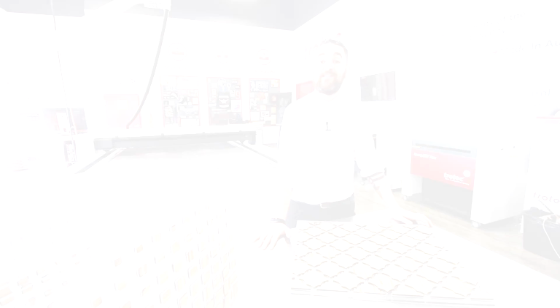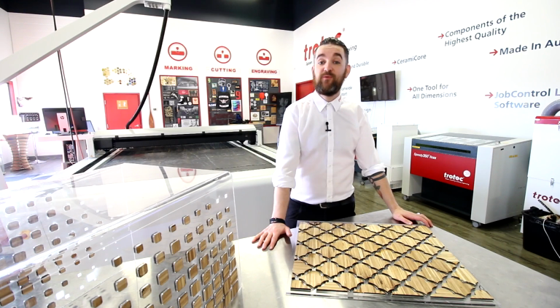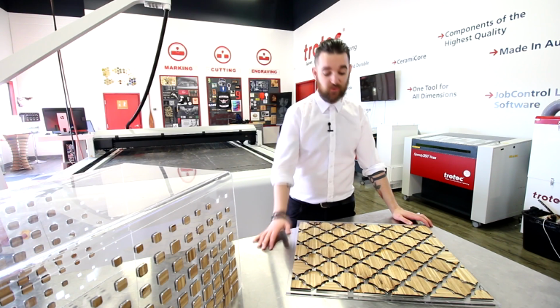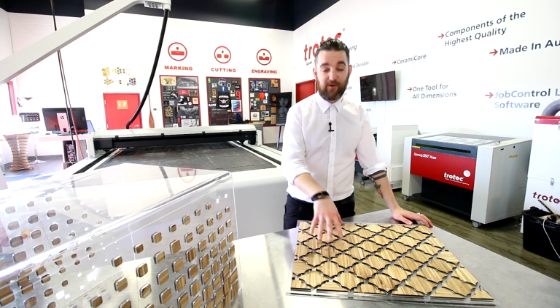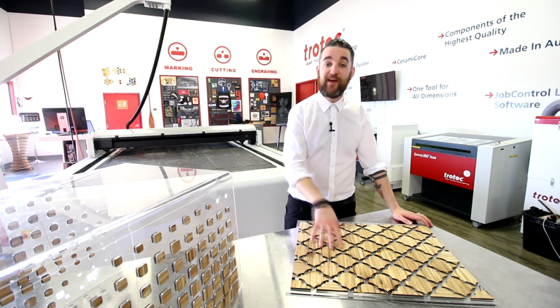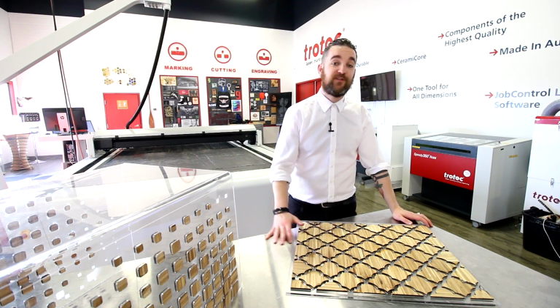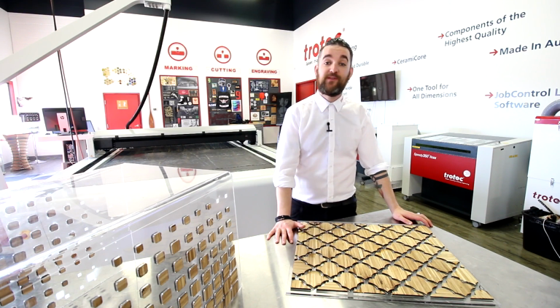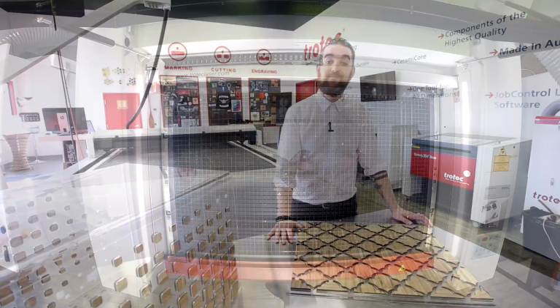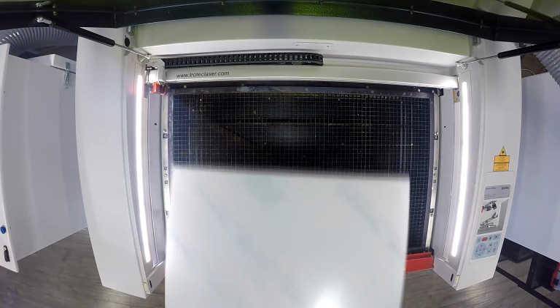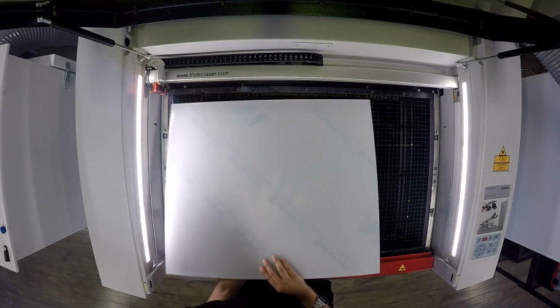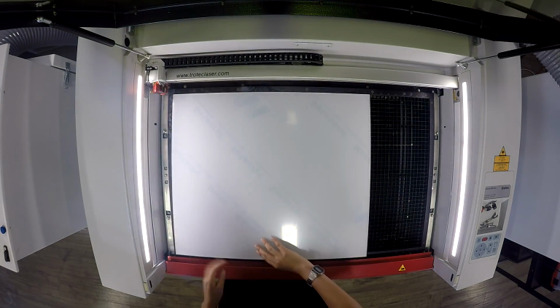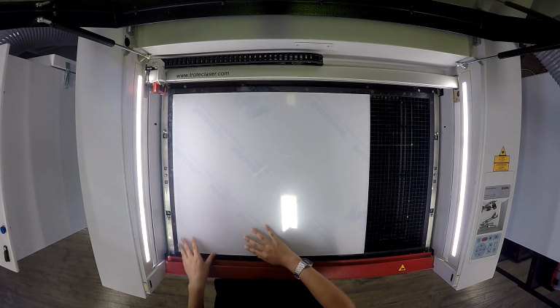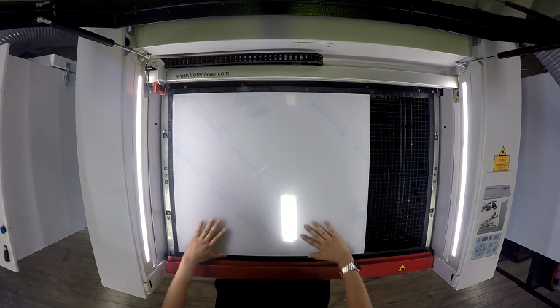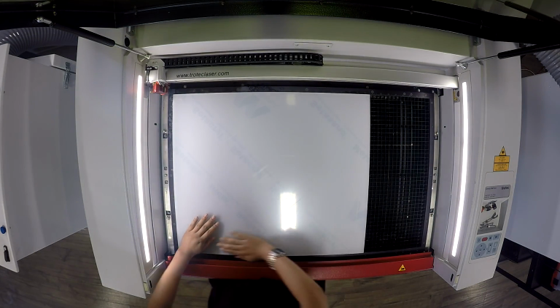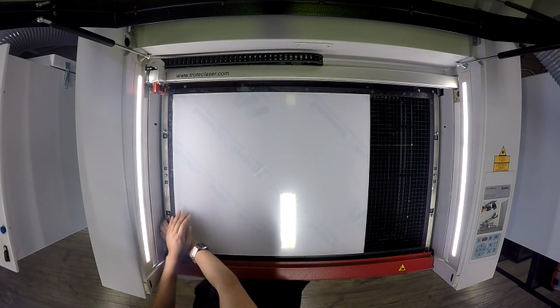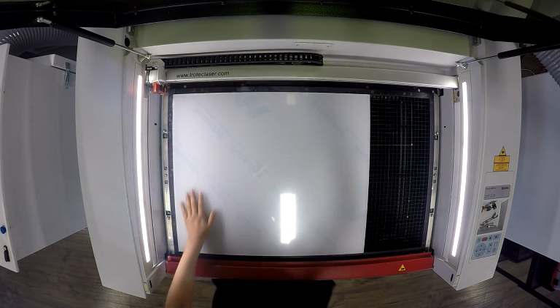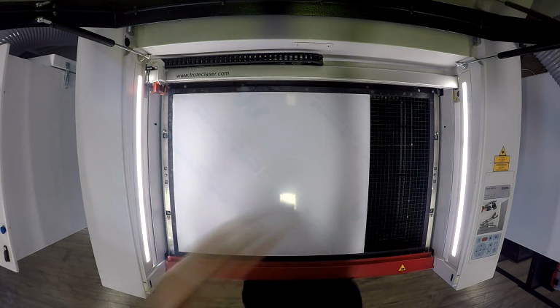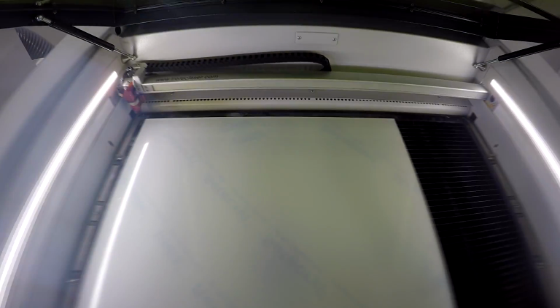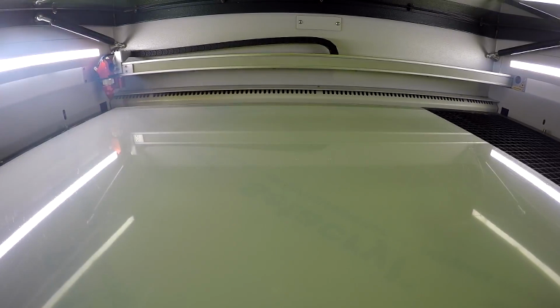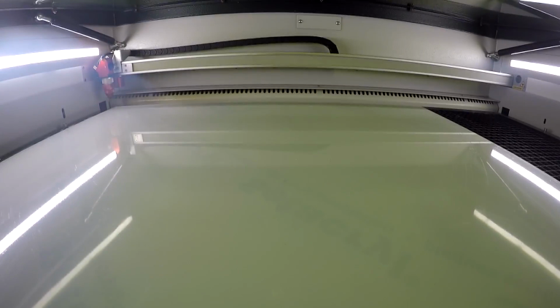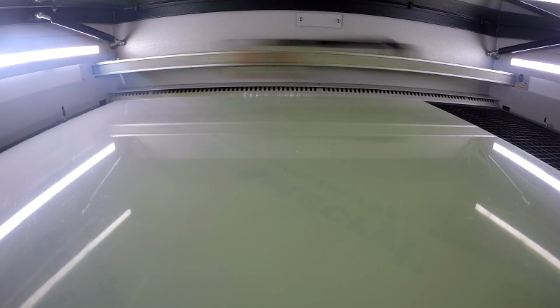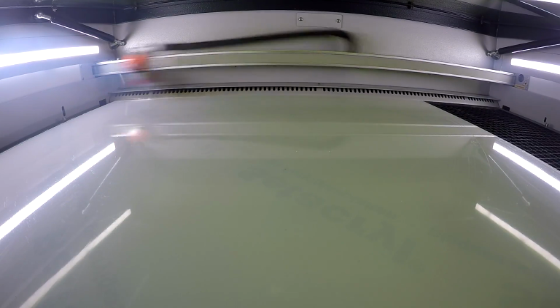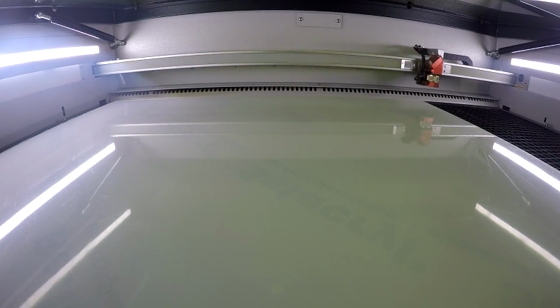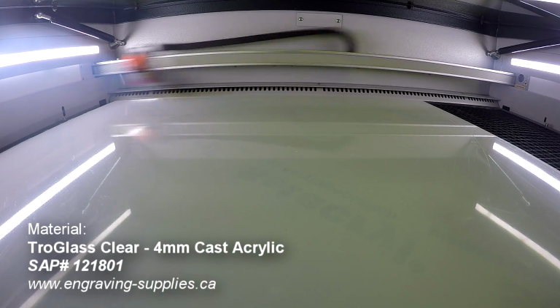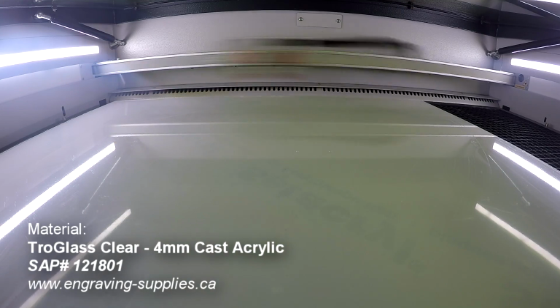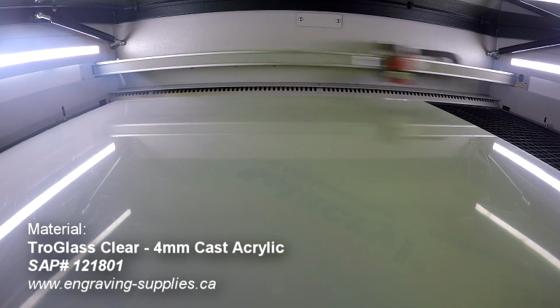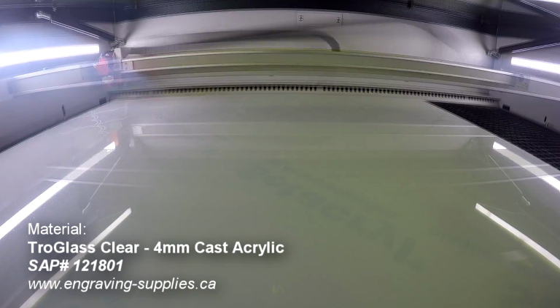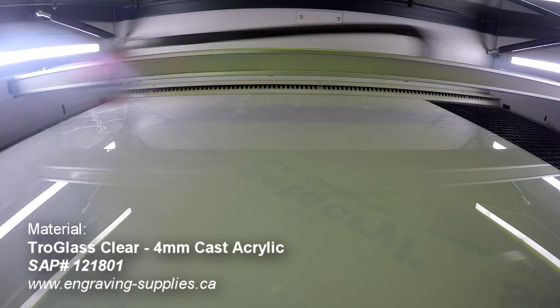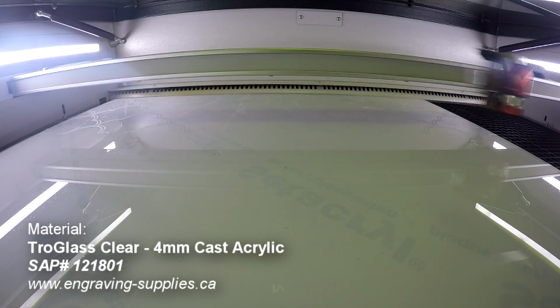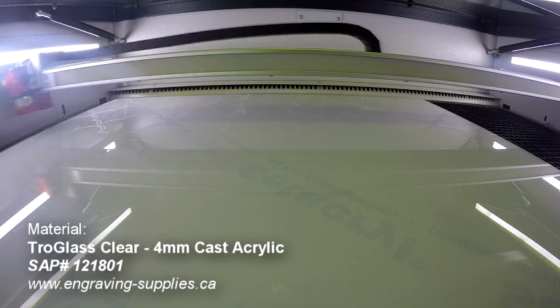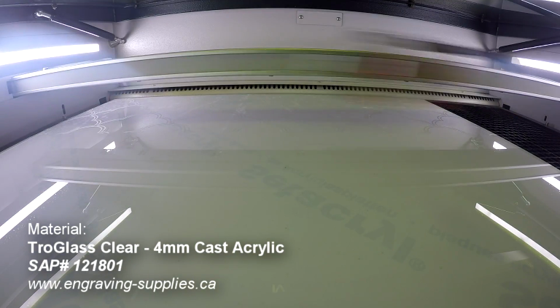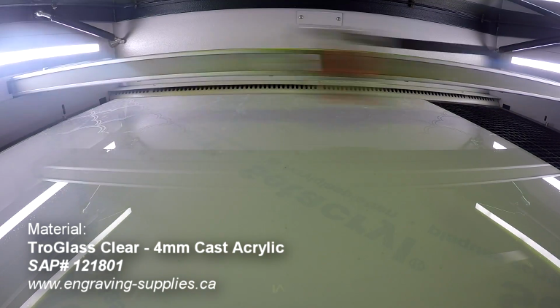Let's move on to our decorative panel for interior design. We began by placing a sheet of our Trotec clear 4mm cast acrylic into our Trotec HDD 360. We then engraved and cut out our design.